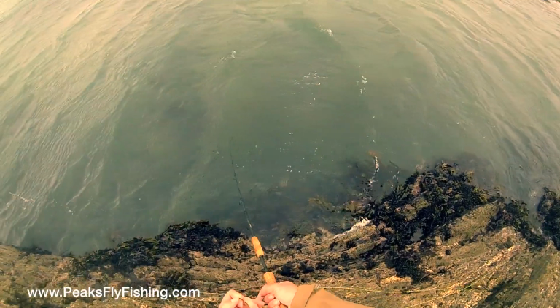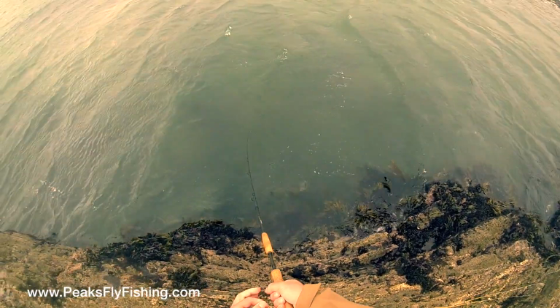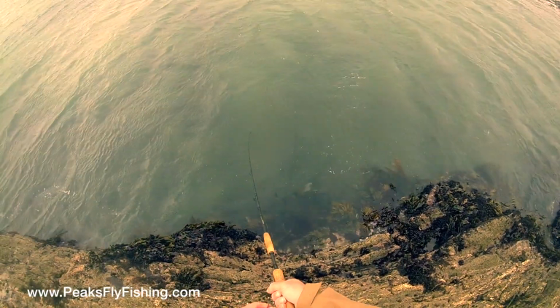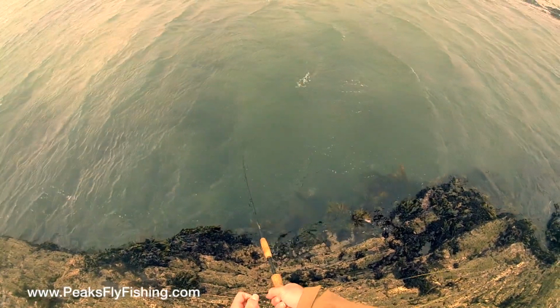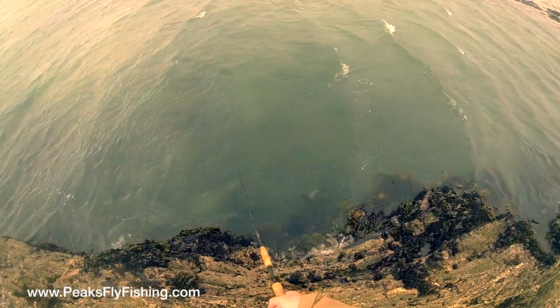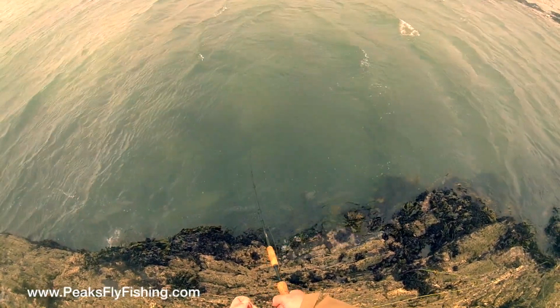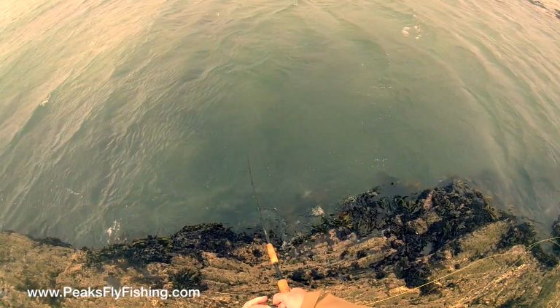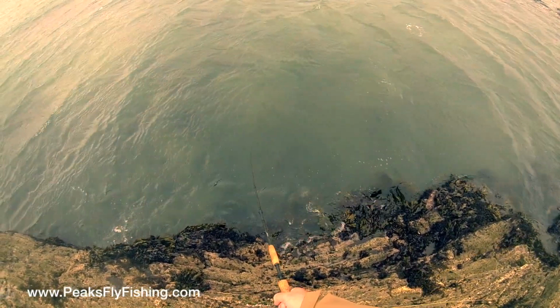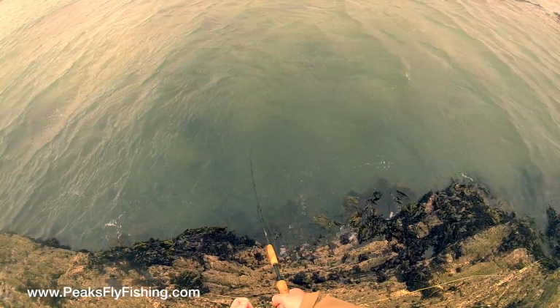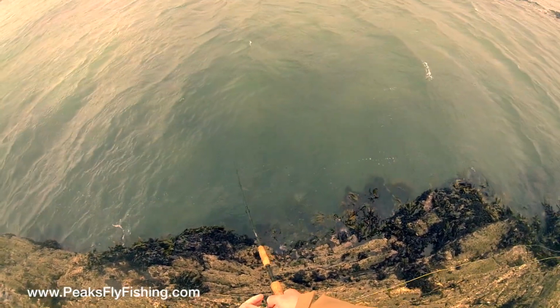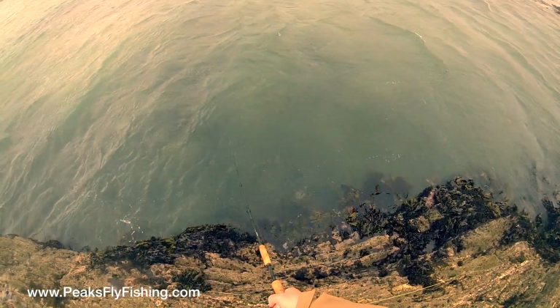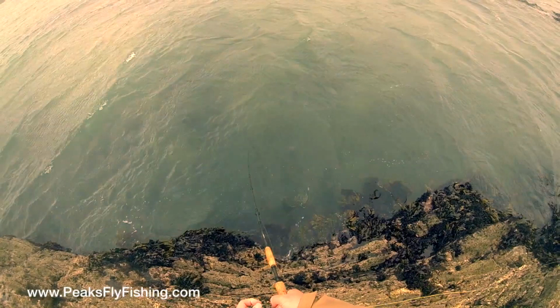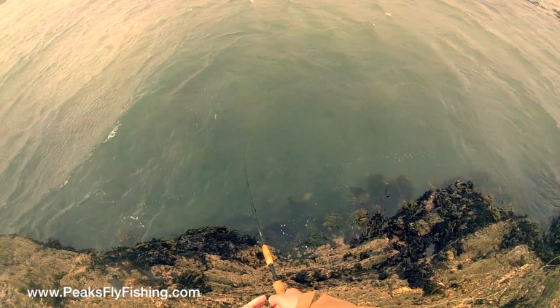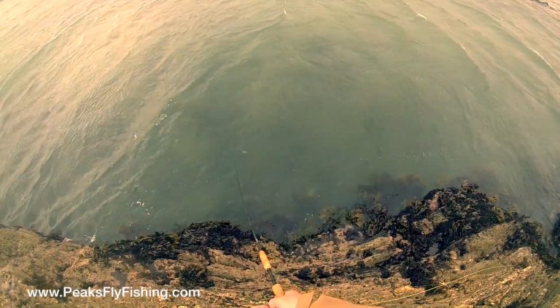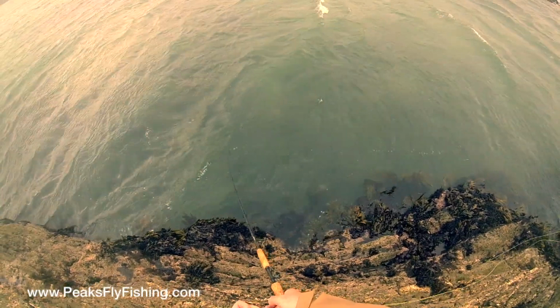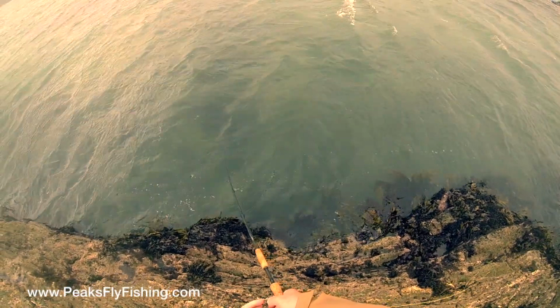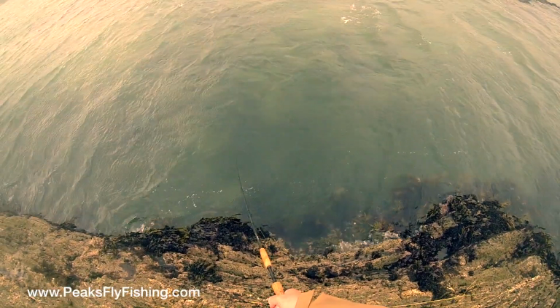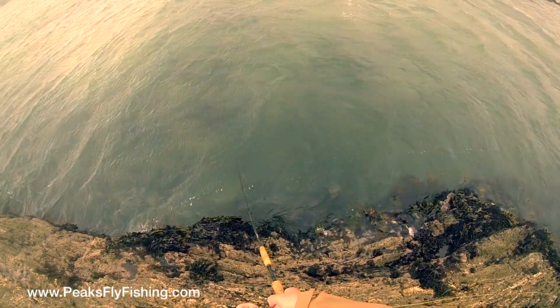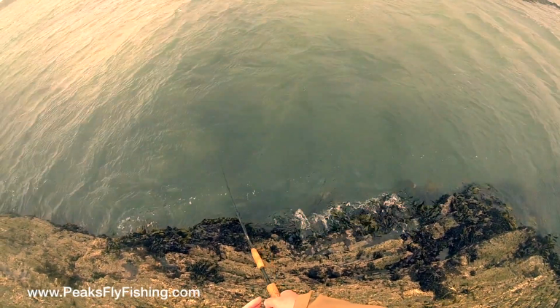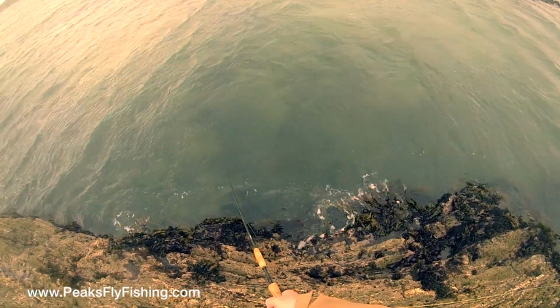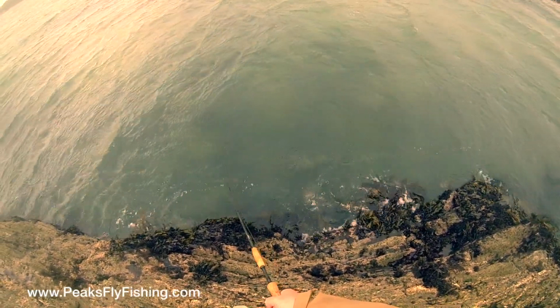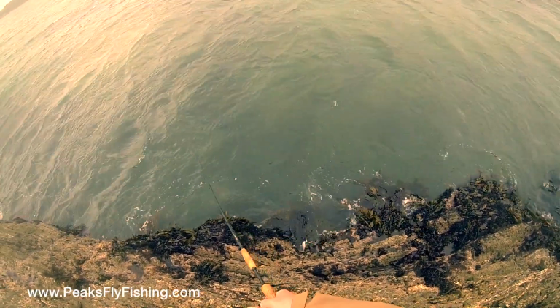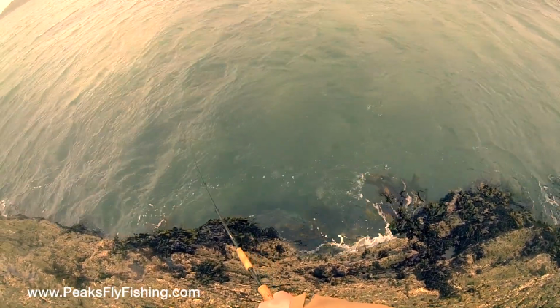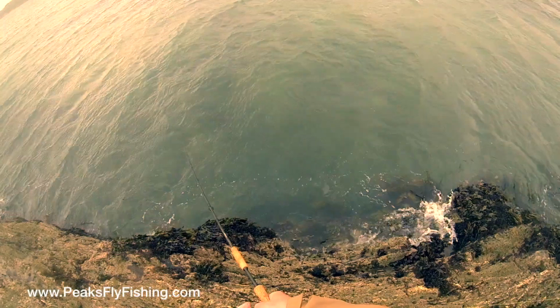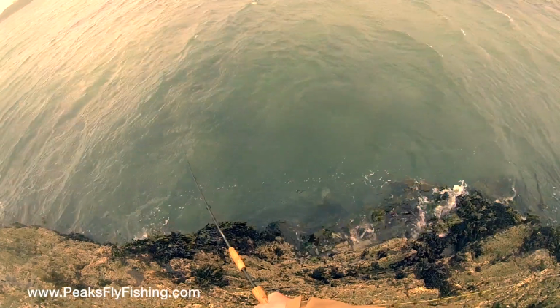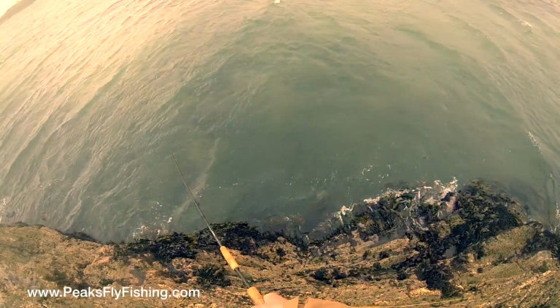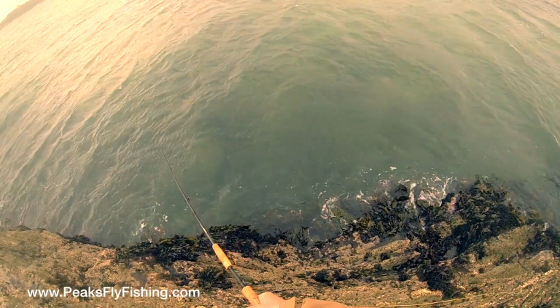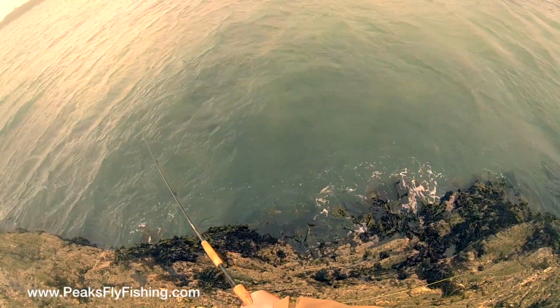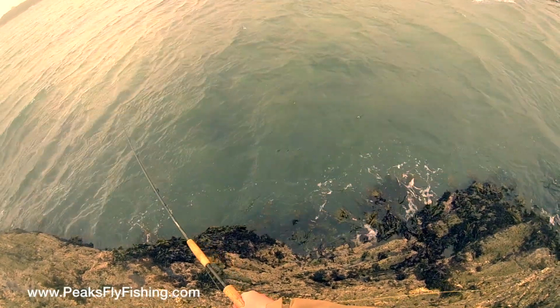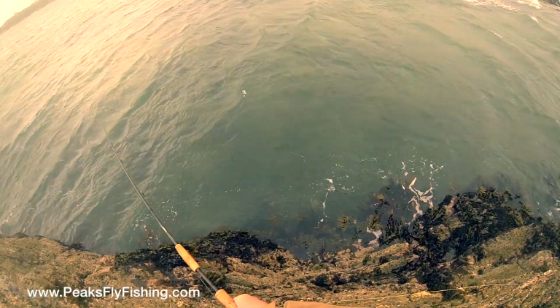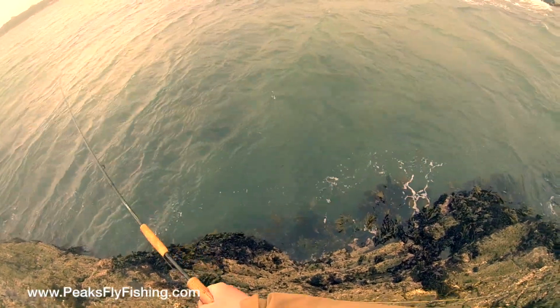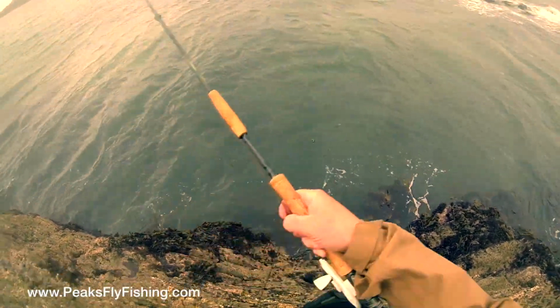So I'm retrieving a small sand eel pattern and I think we're just about to see the smallest fish ever caught on a ten weight fly rod — there we are, just bringing up a tiny tiny little pollock that's taking my fly.